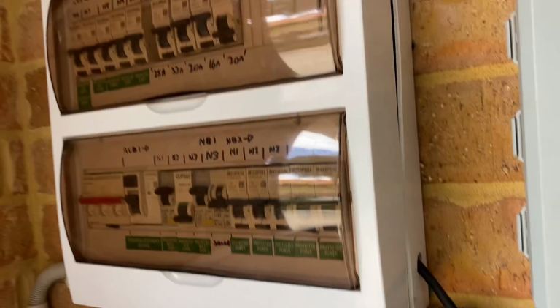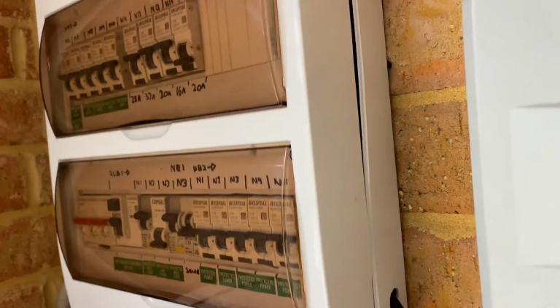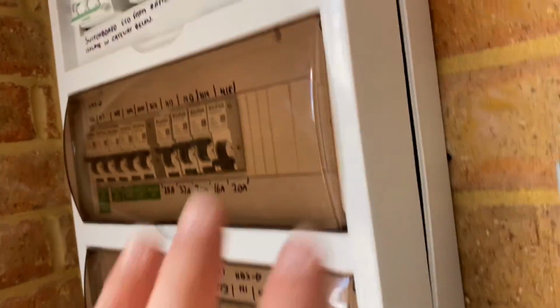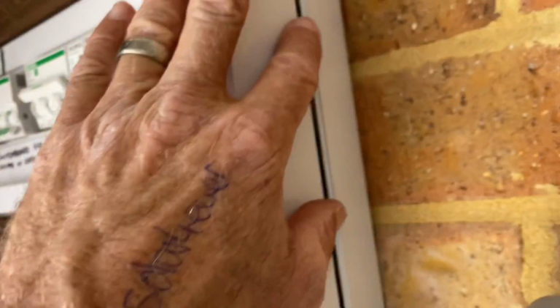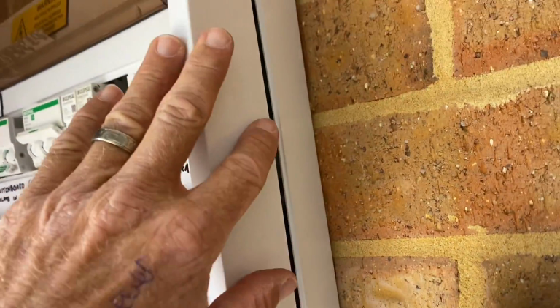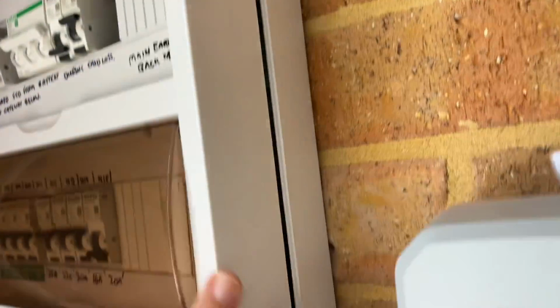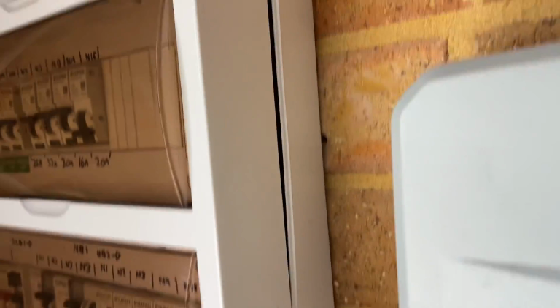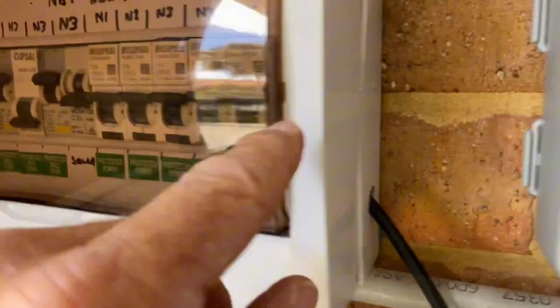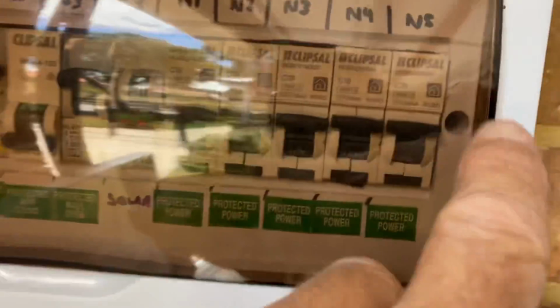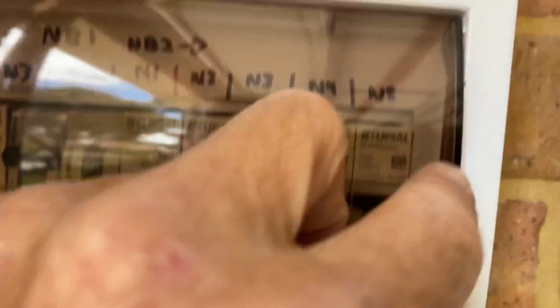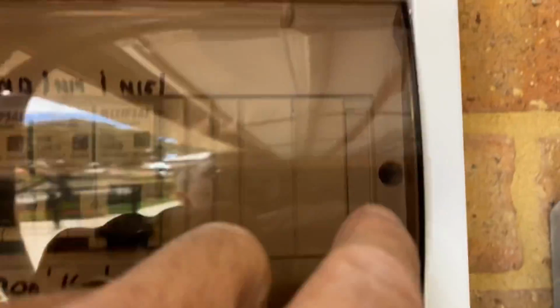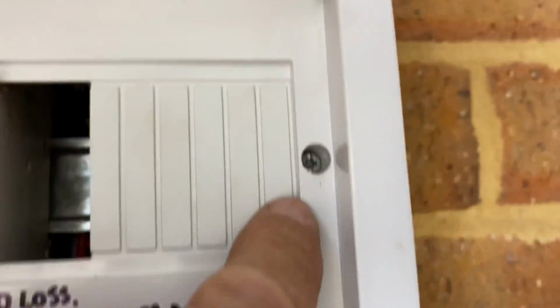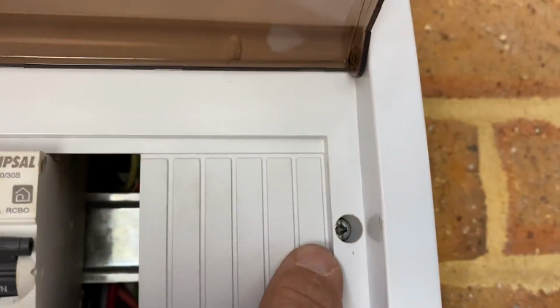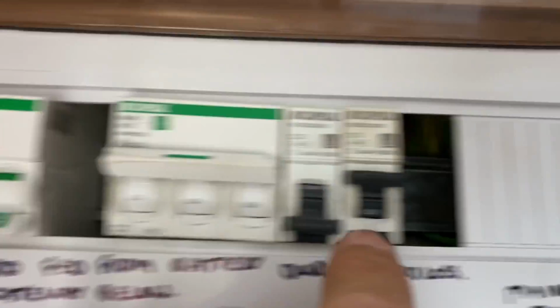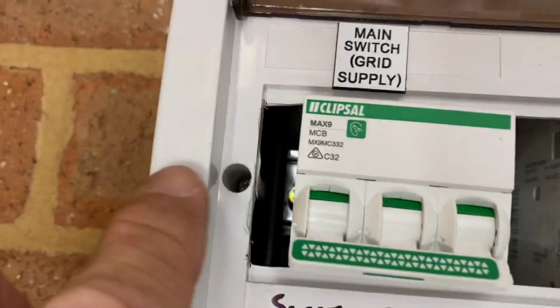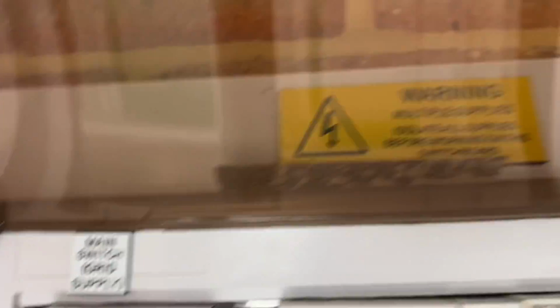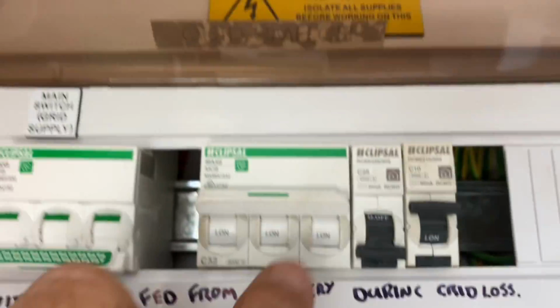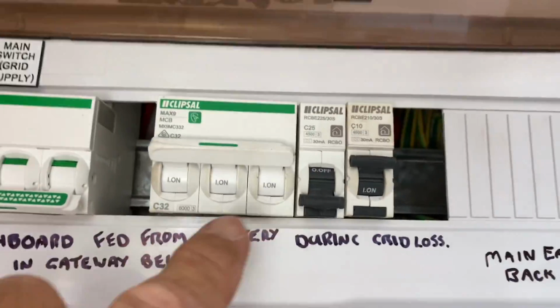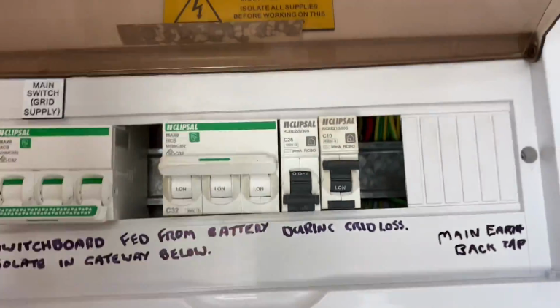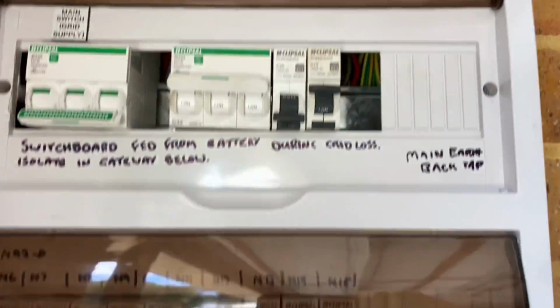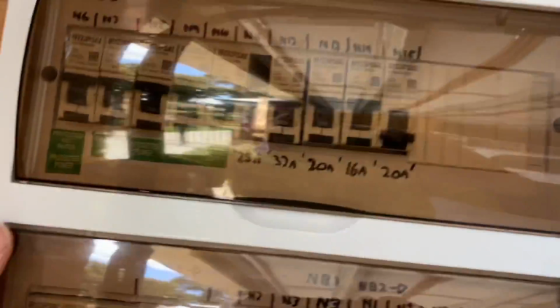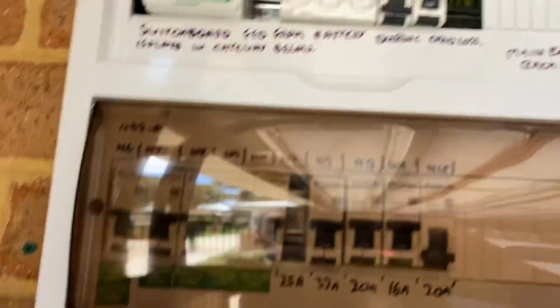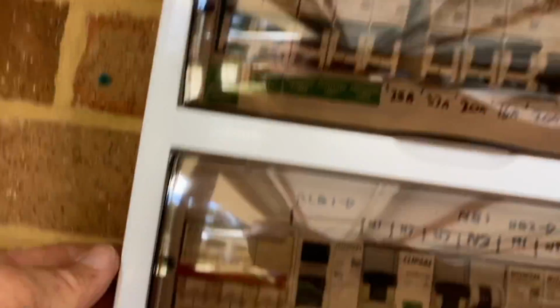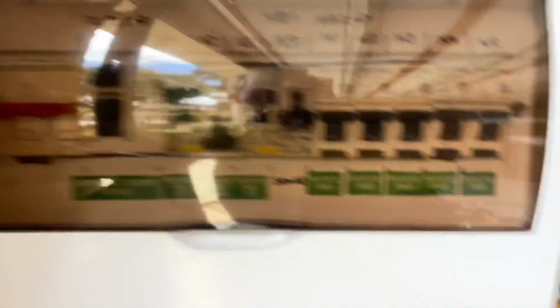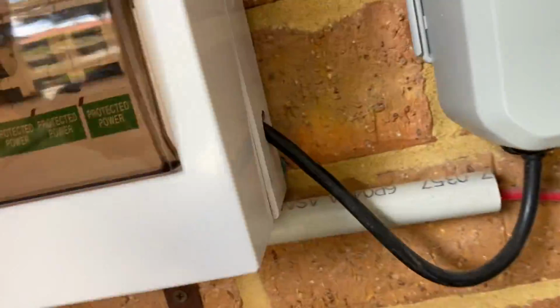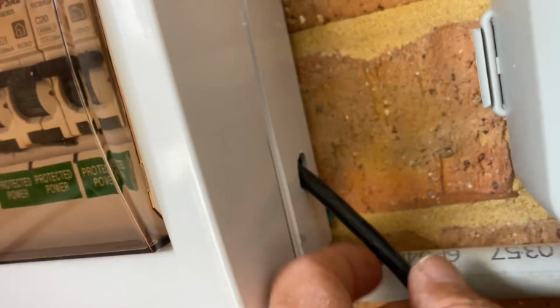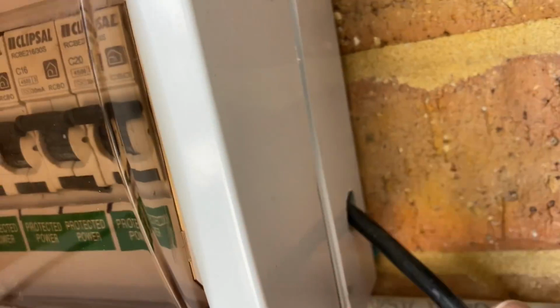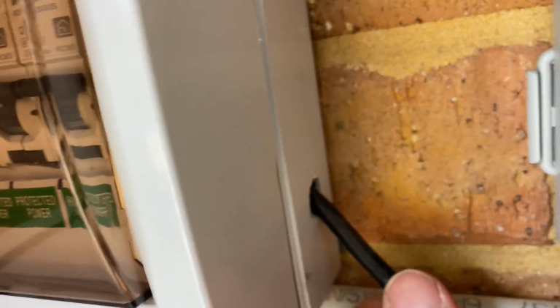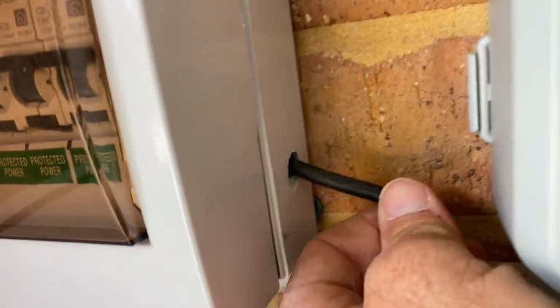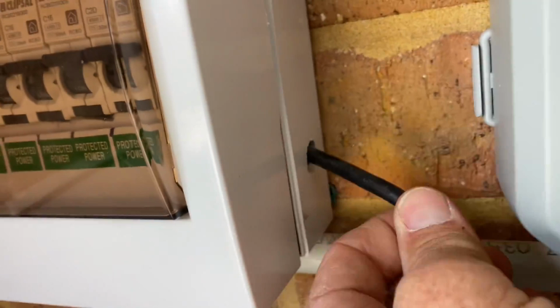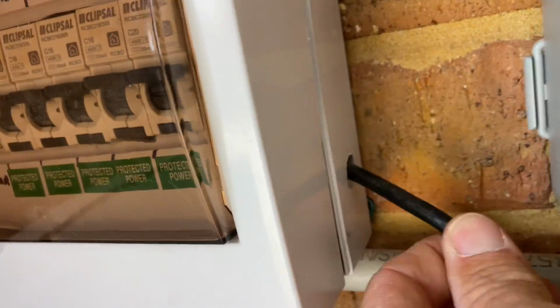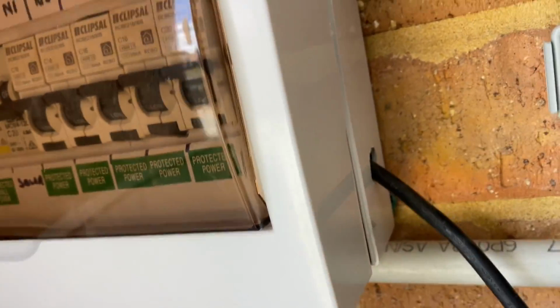Now I'm trying to get the cover on. I'm wrestling with it. All the screws are stripped — they're doing nothing. Circuit breakers are all twisted. Everything's under strain. We've got cables going in that are not secured or done properly.